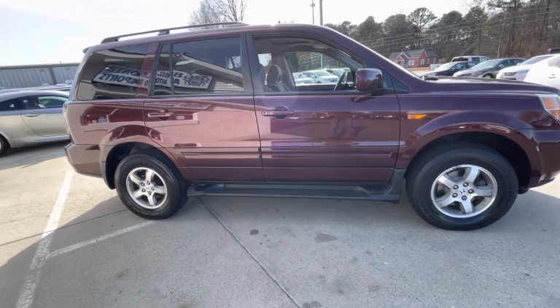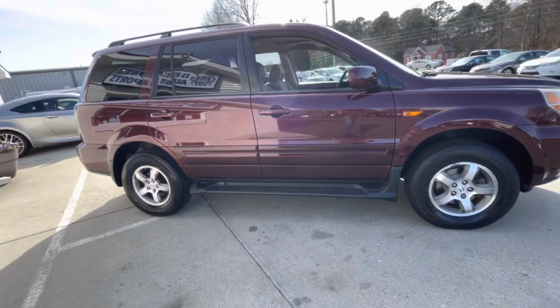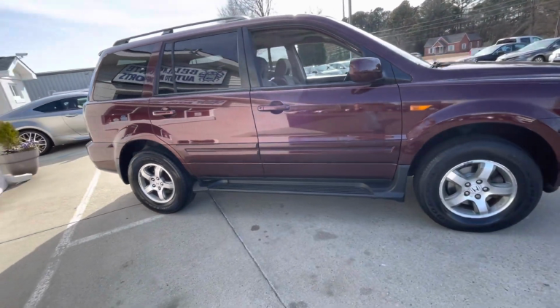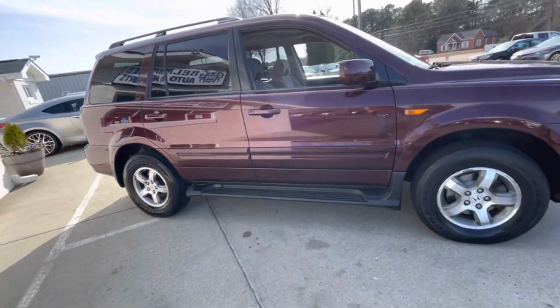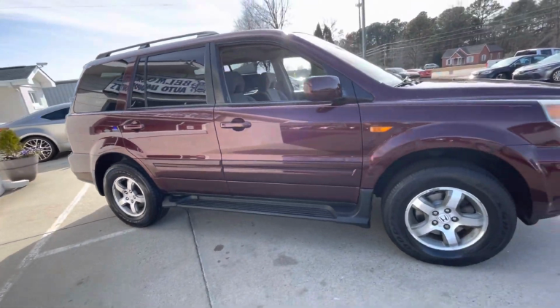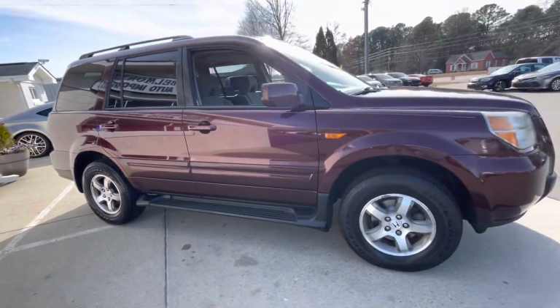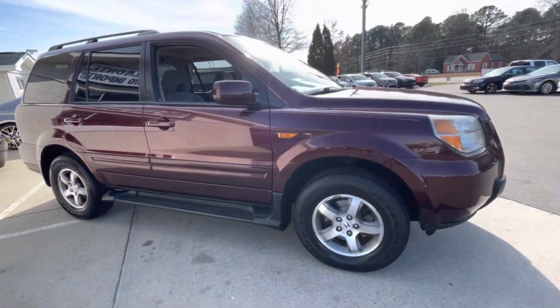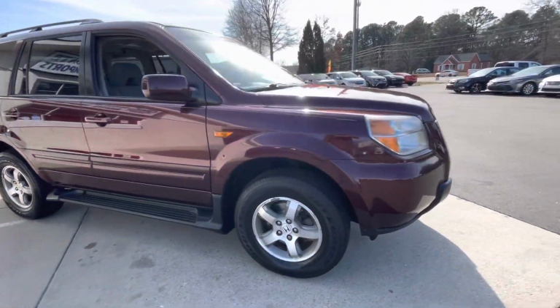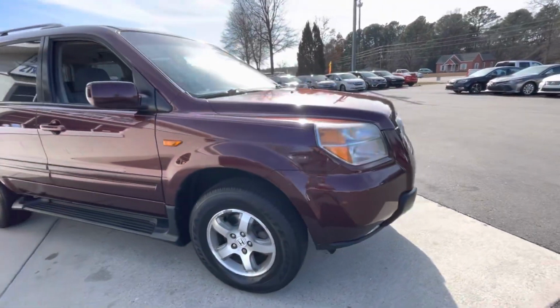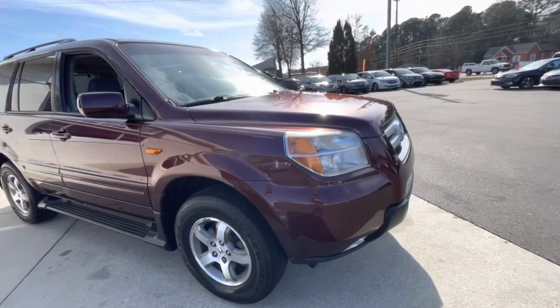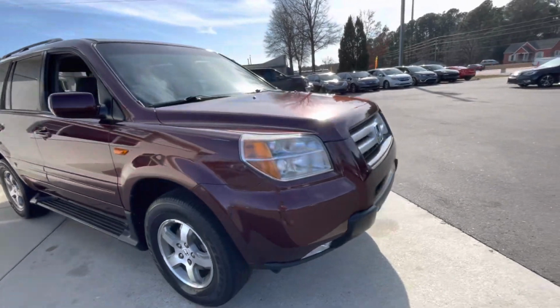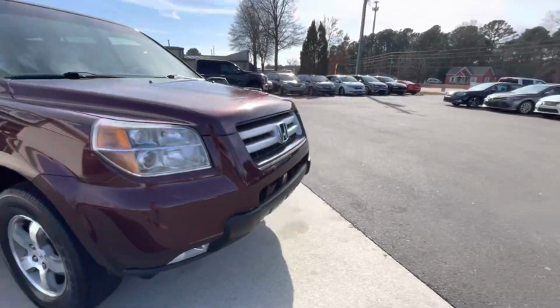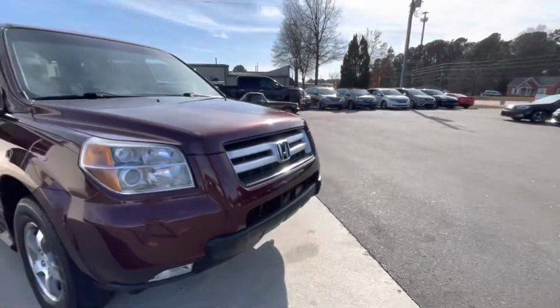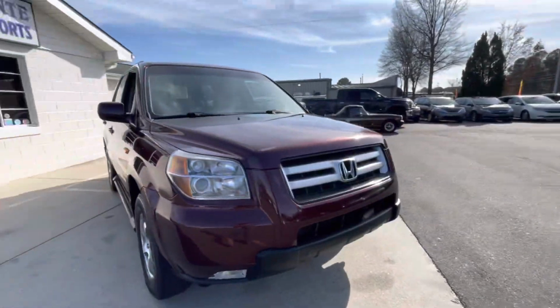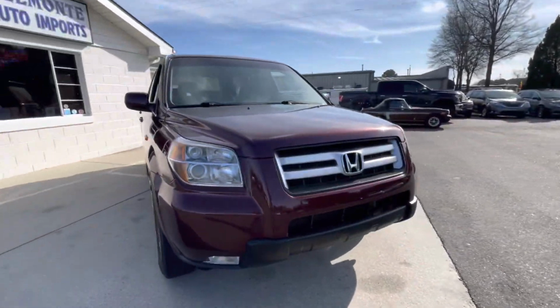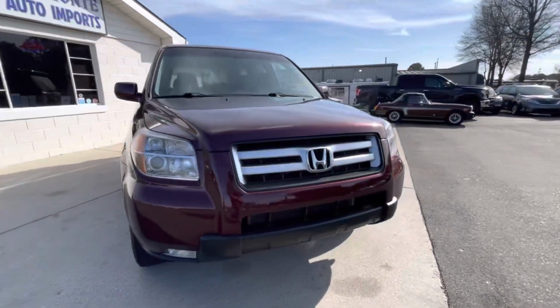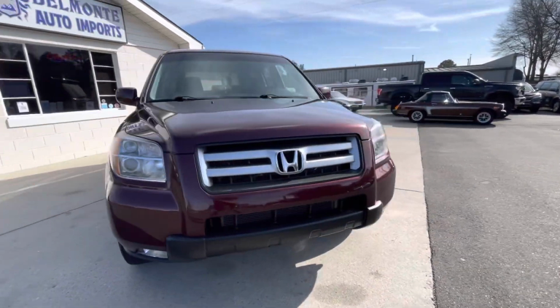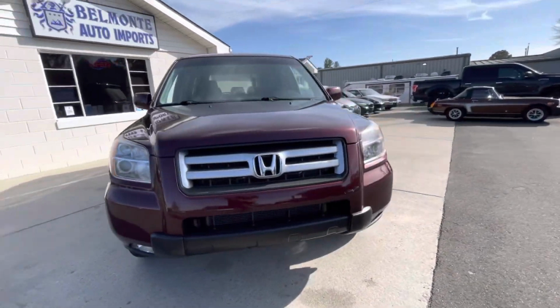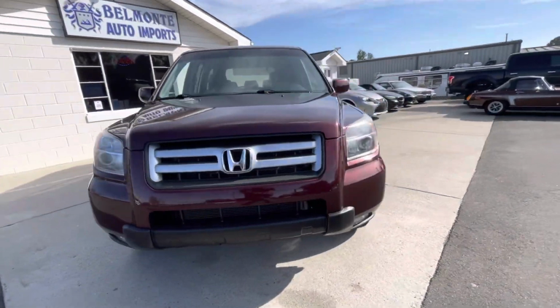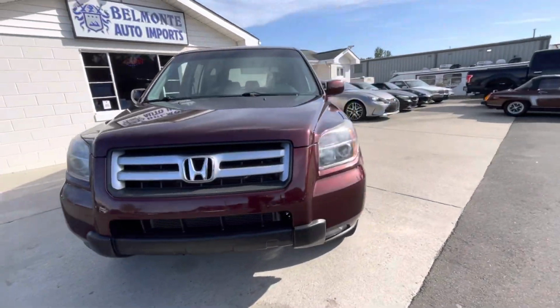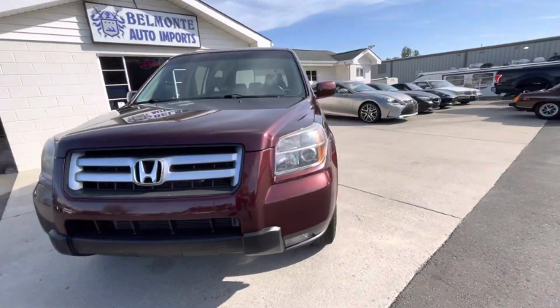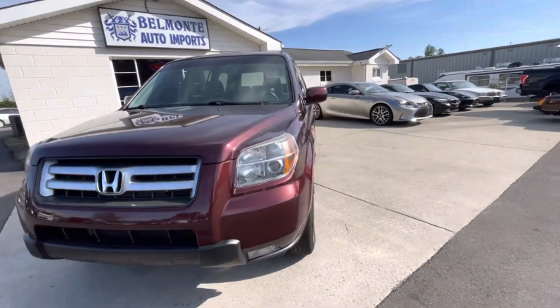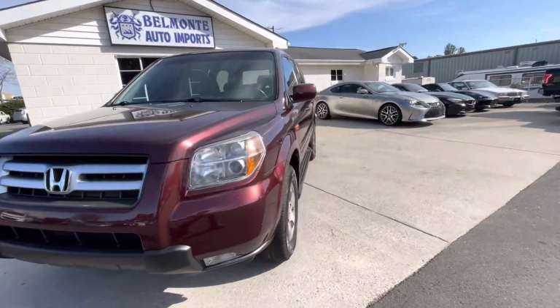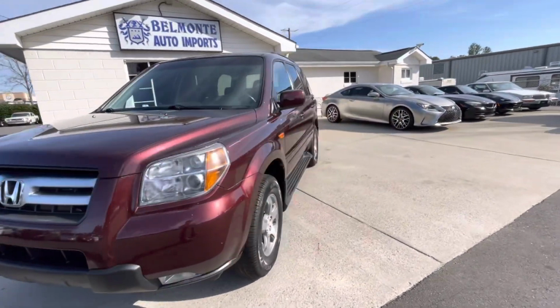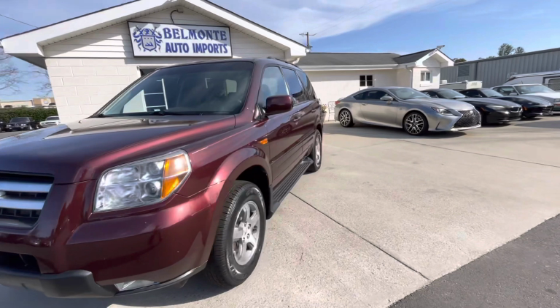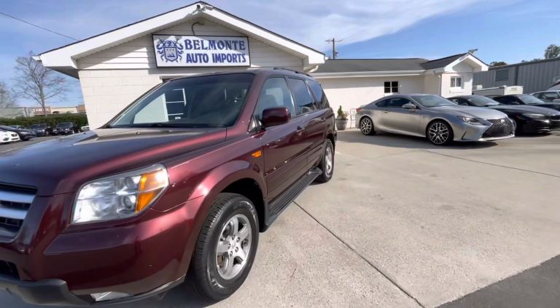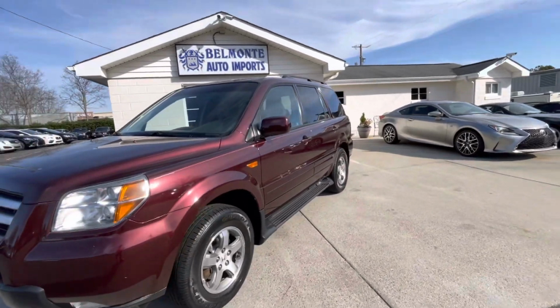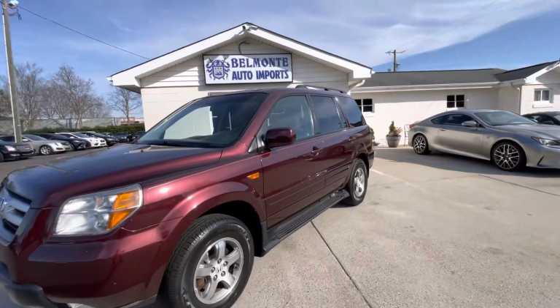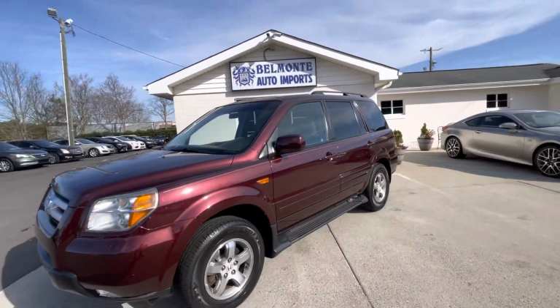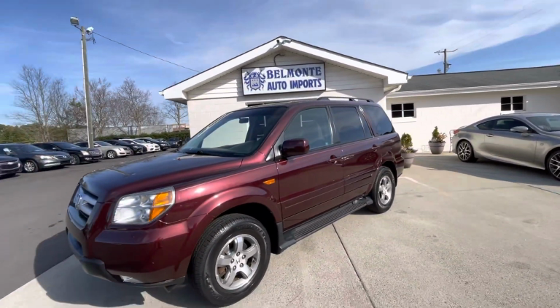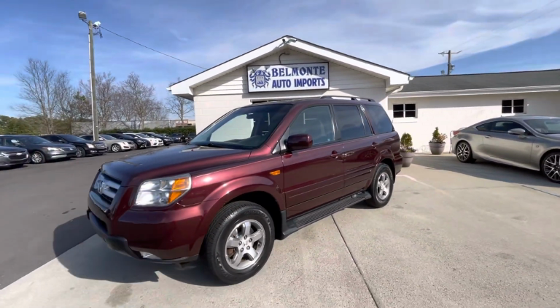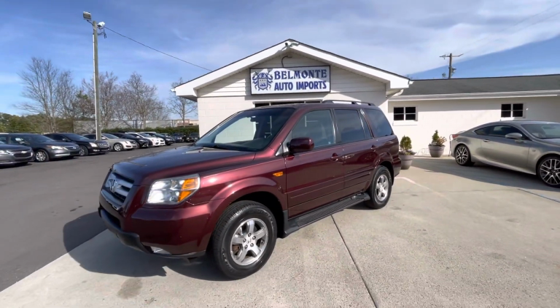Come on by Belmonte Auto — go to belmonte auto.com — come on by and check it out.